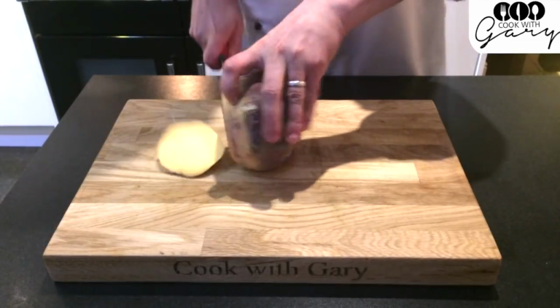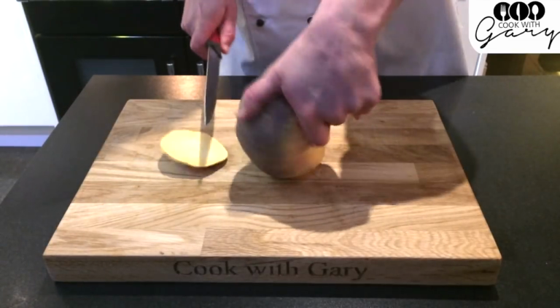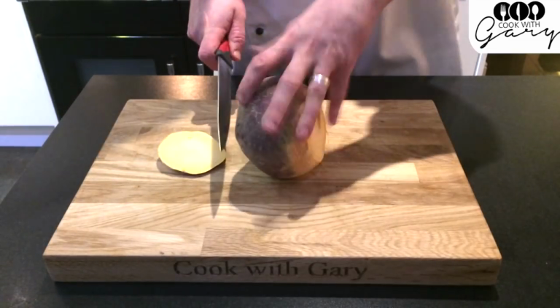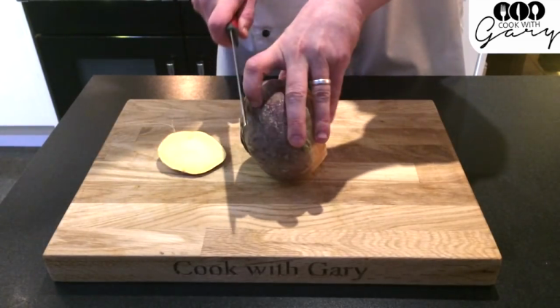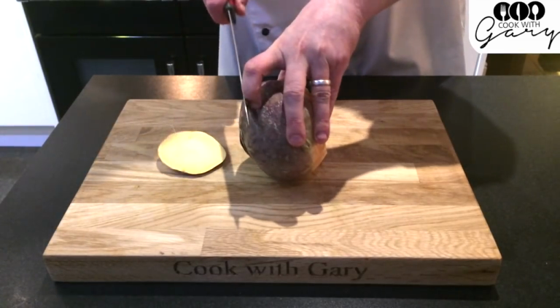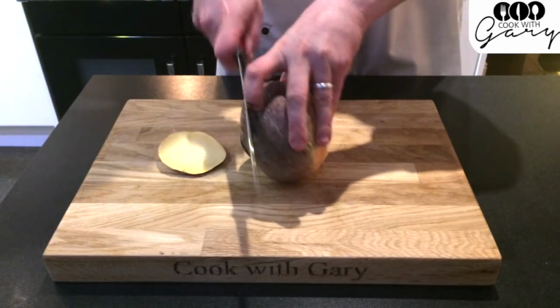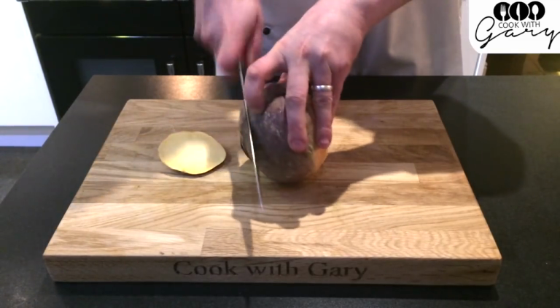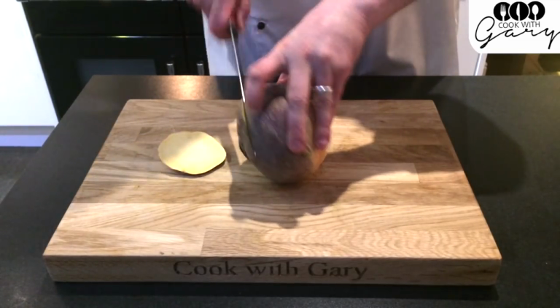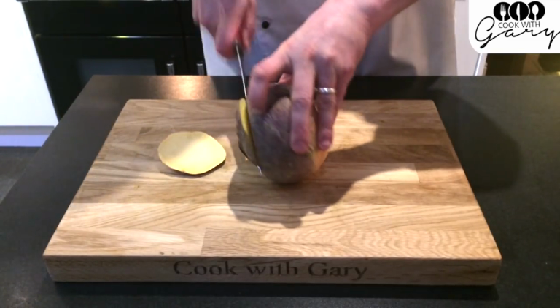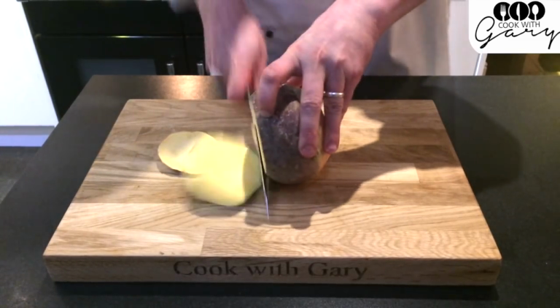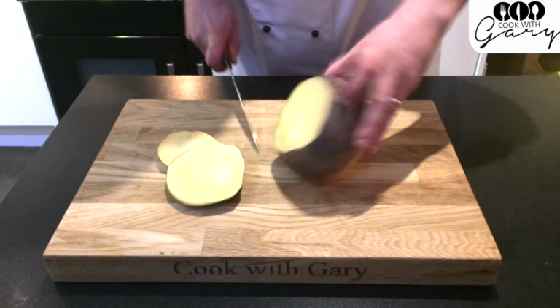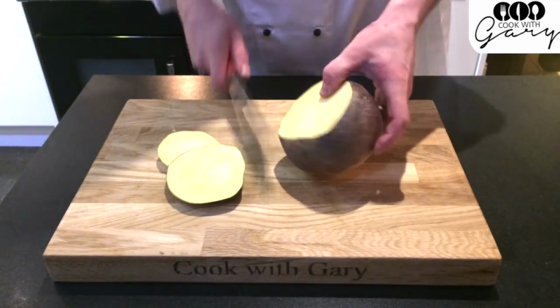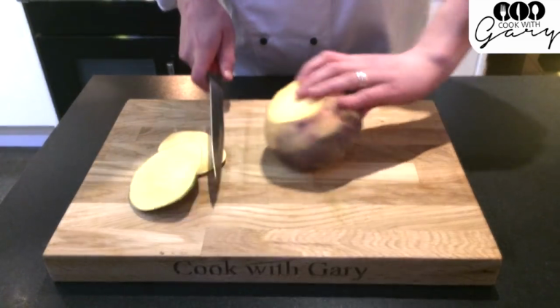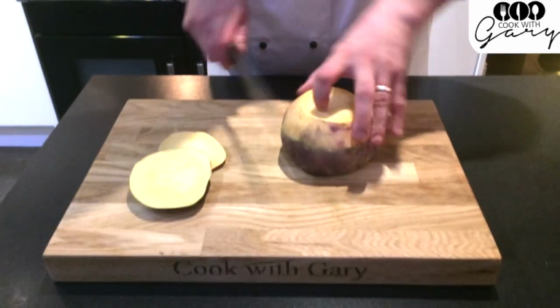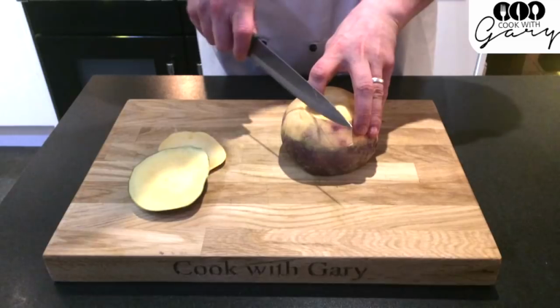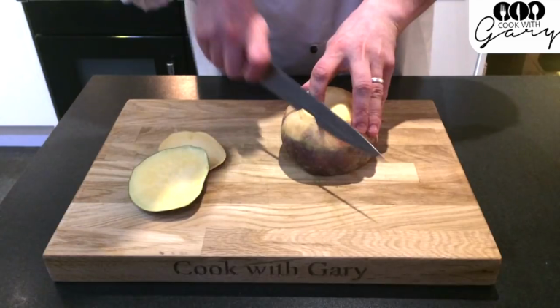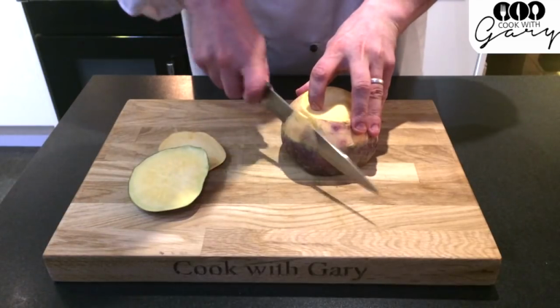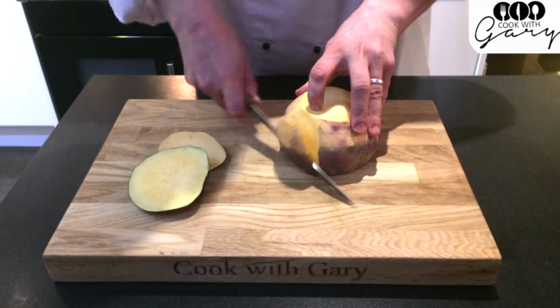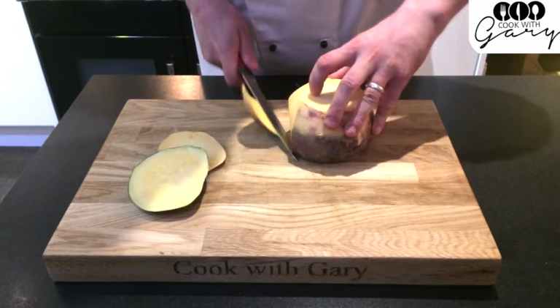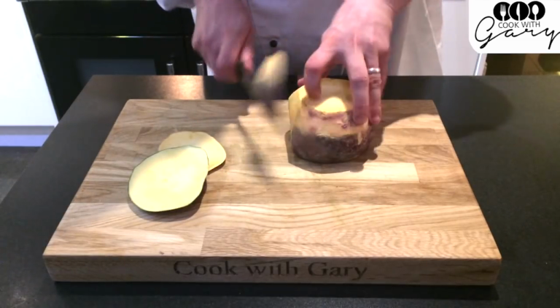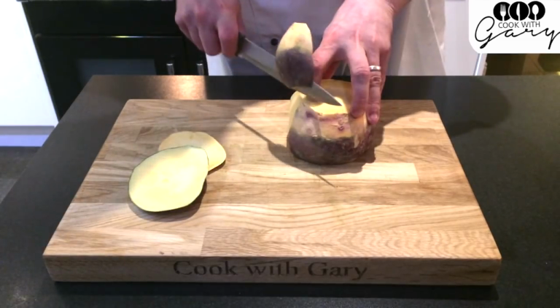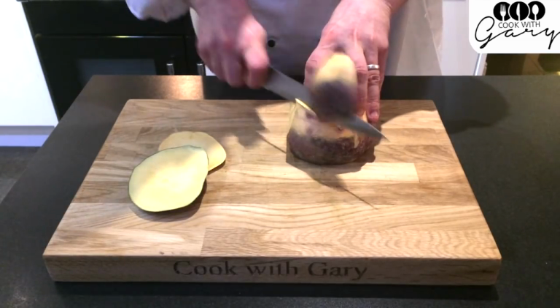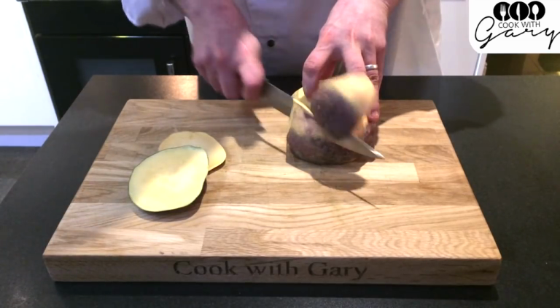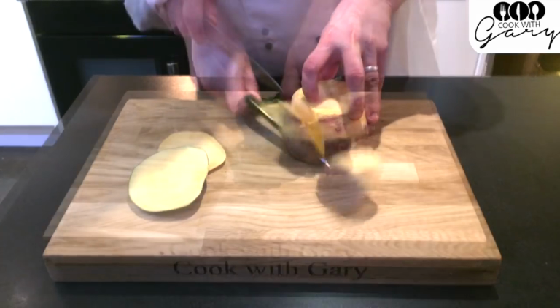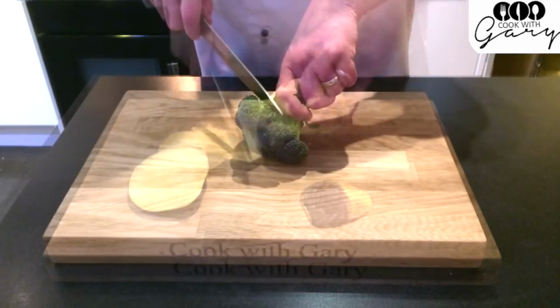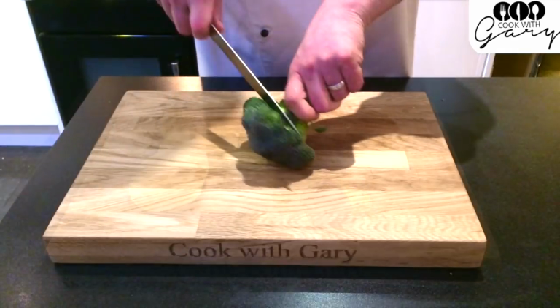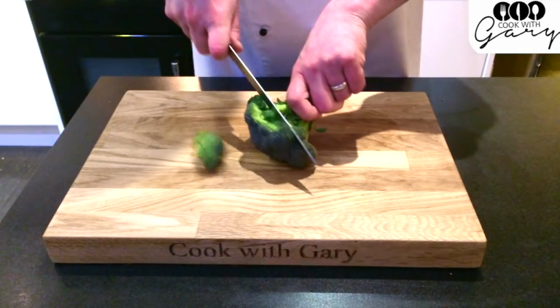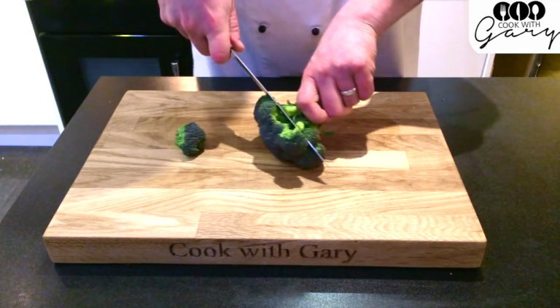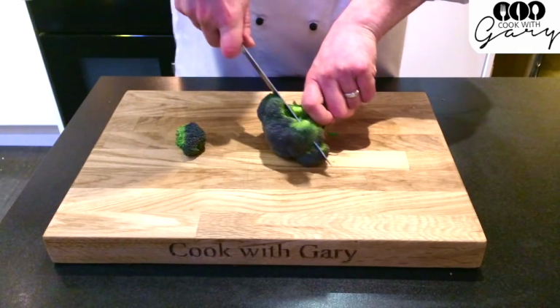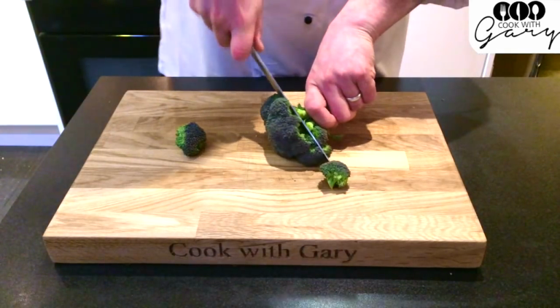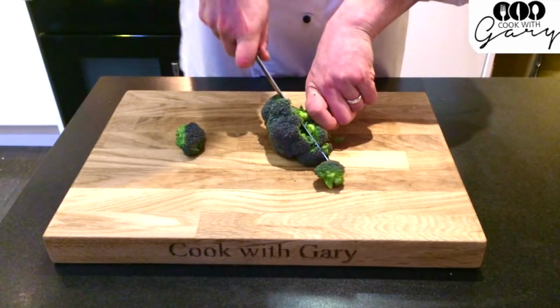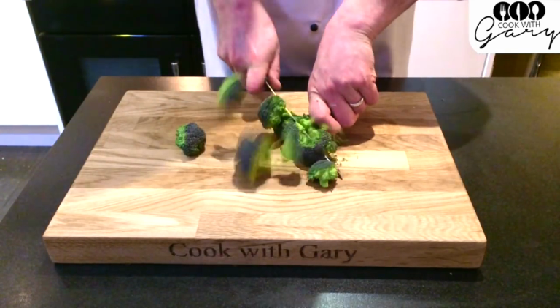Vegetables like turnip and butternut squash are way better to use a knife to peel. Chop your broccoli holding the stalk, pushing the knife away from yourself.